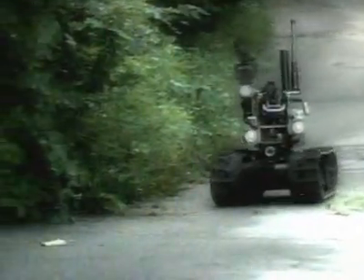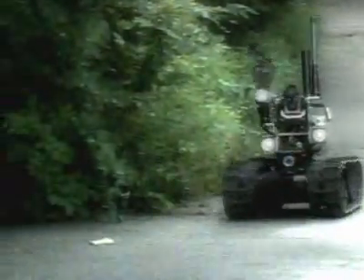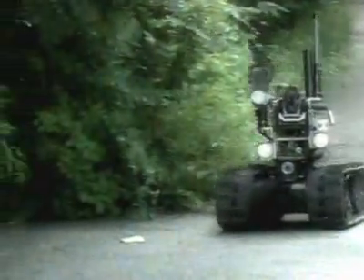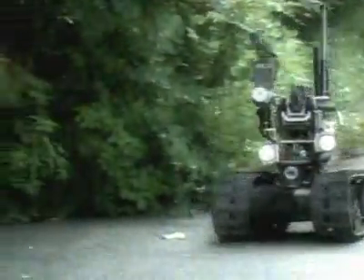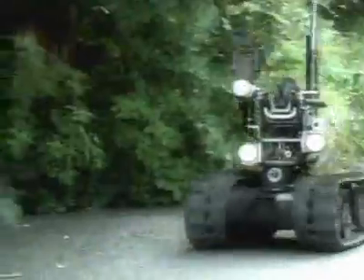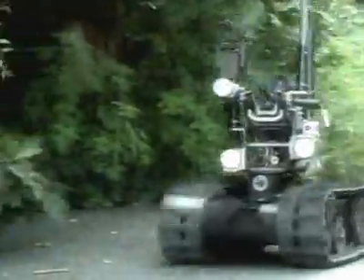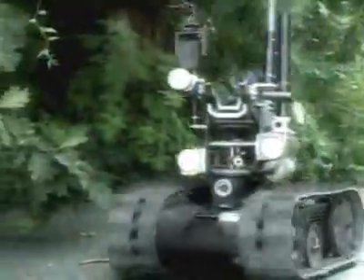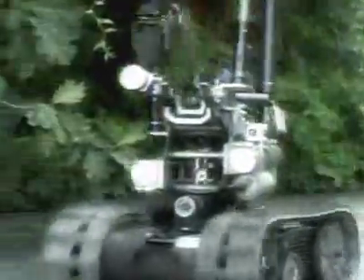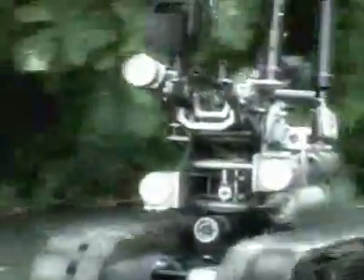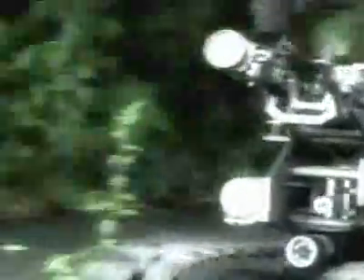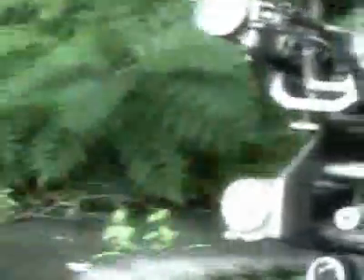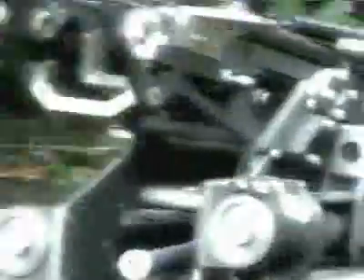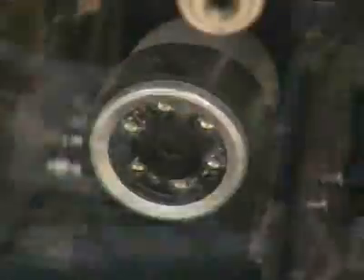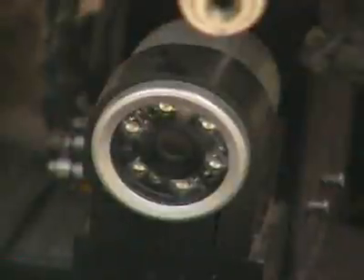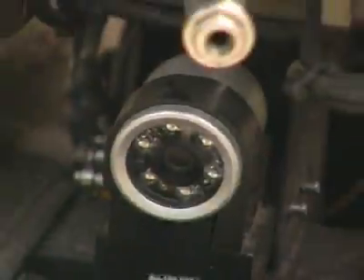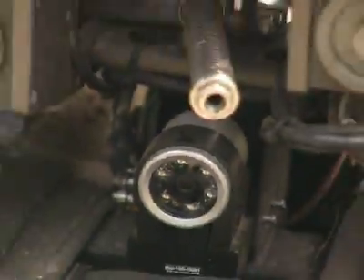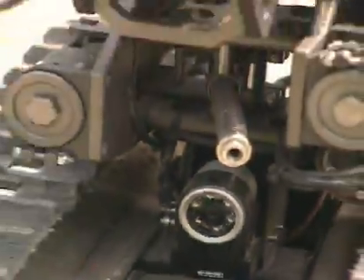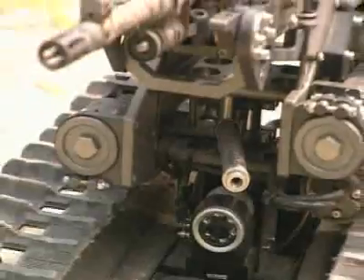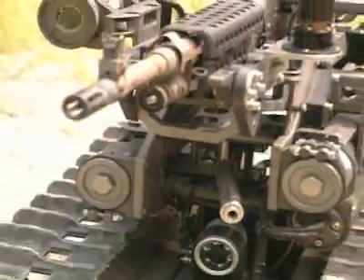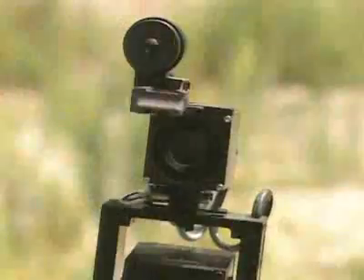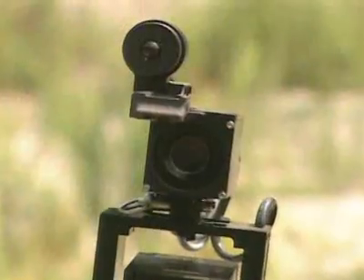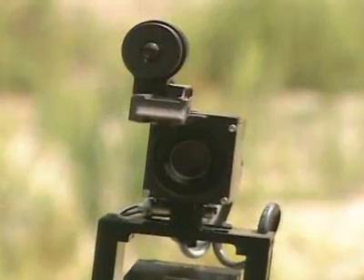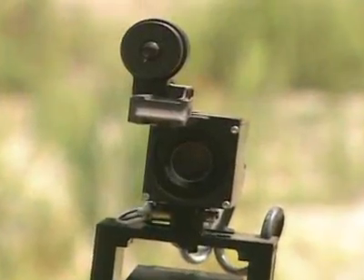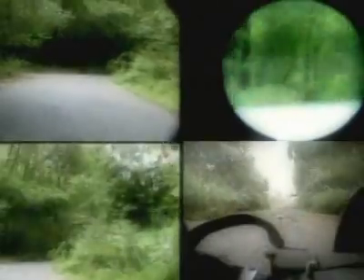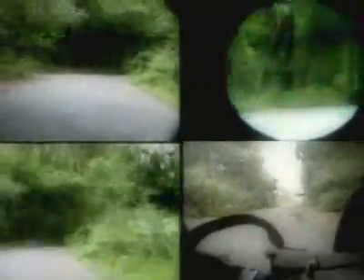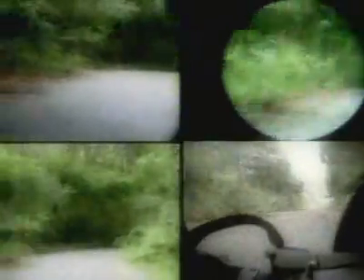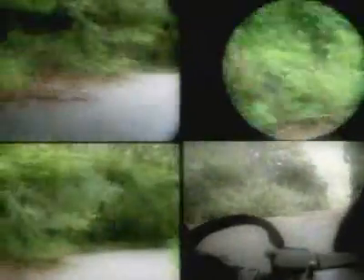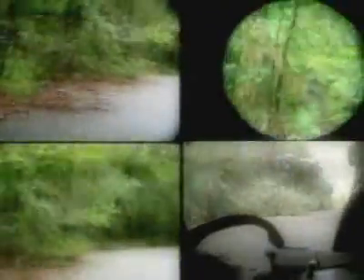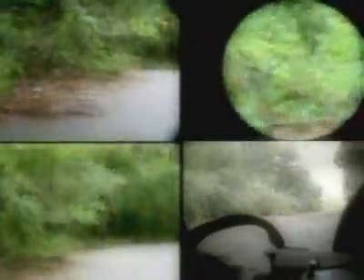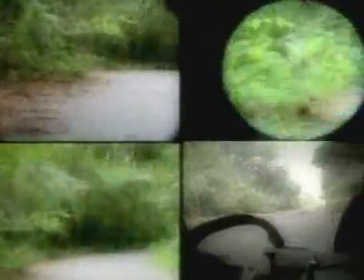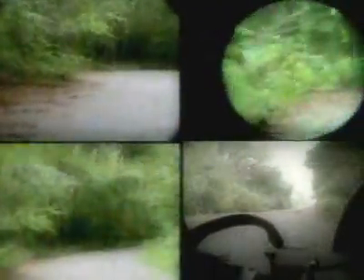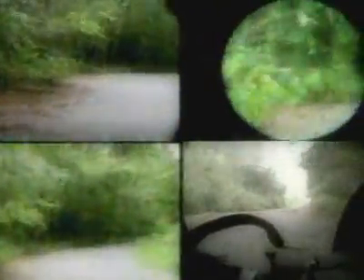The Sword's Talon is an all-weather, all-terrain tracked vehicle with day and night capabilities. Several mounted cameras relay images to an operator as far as half a mile away.